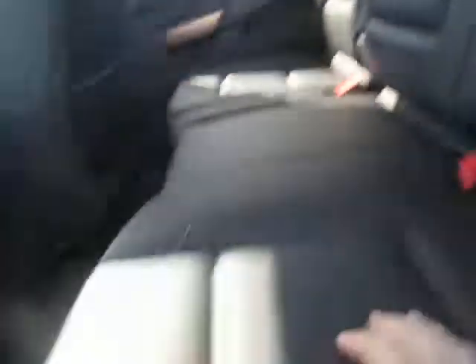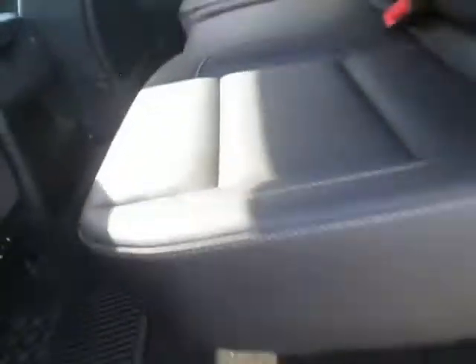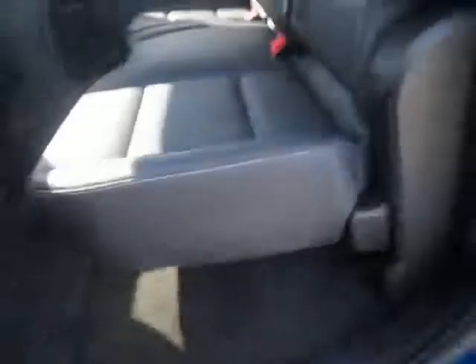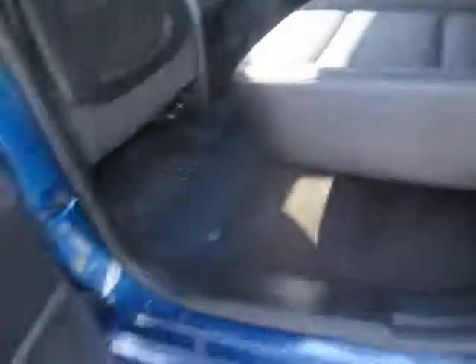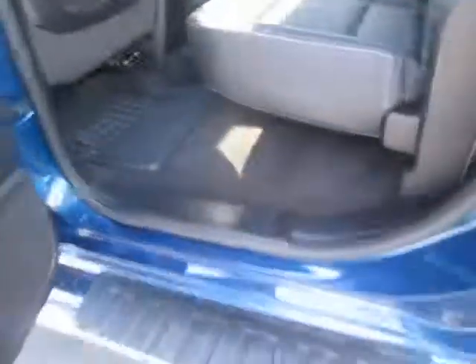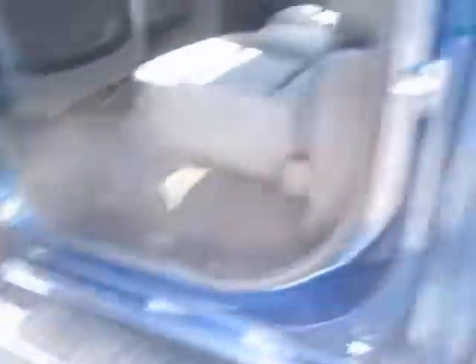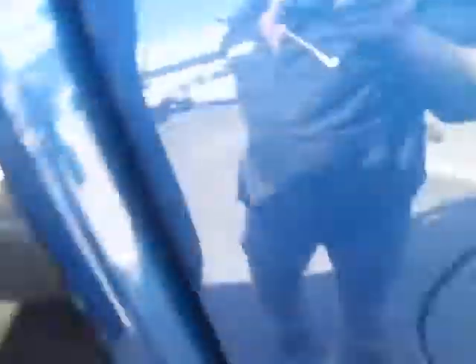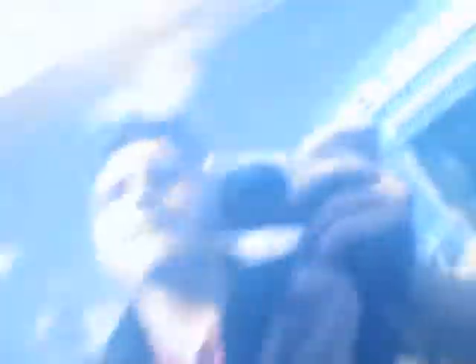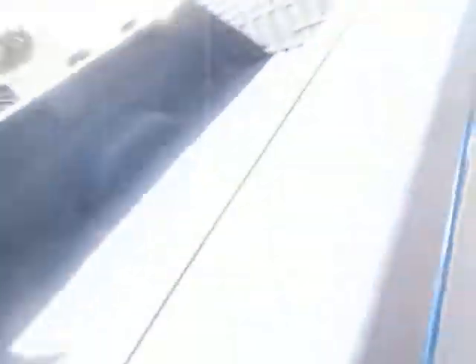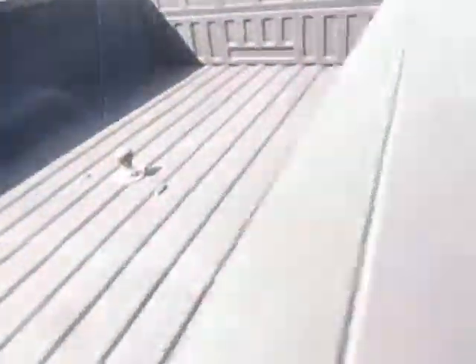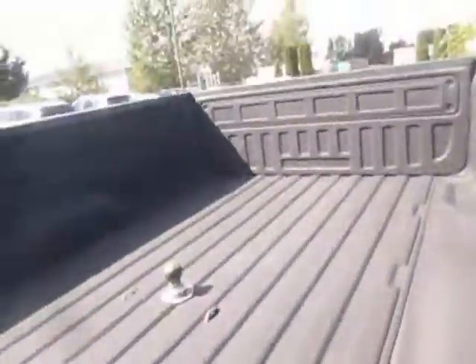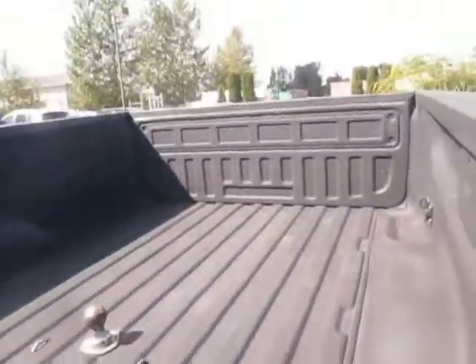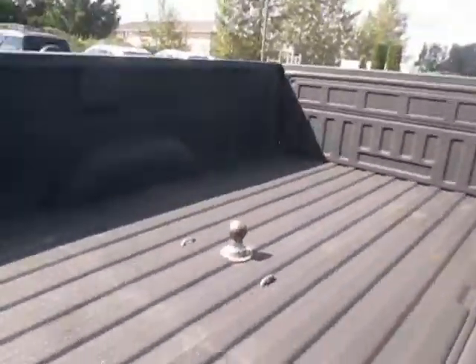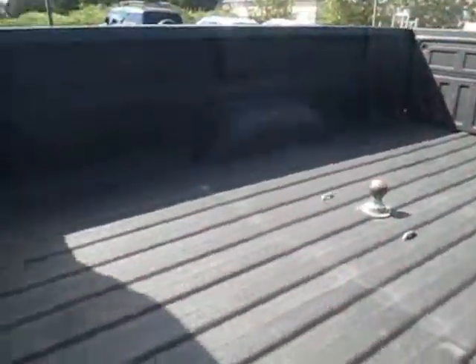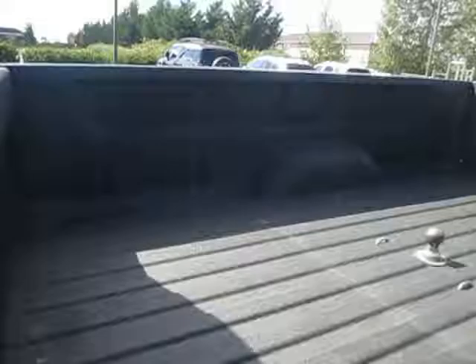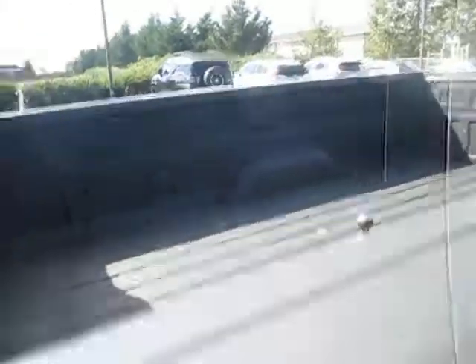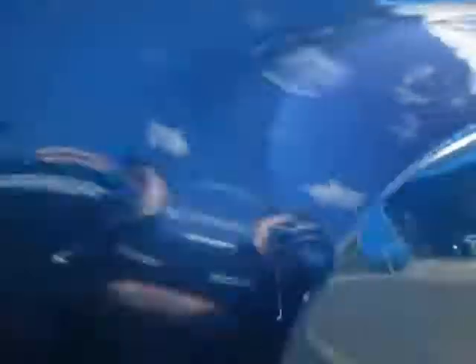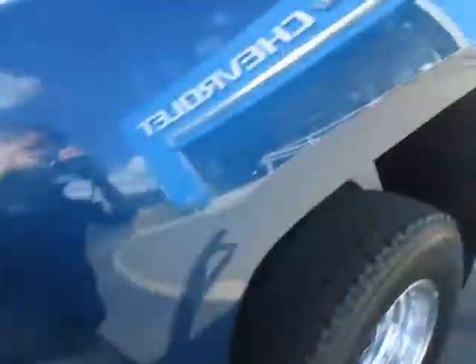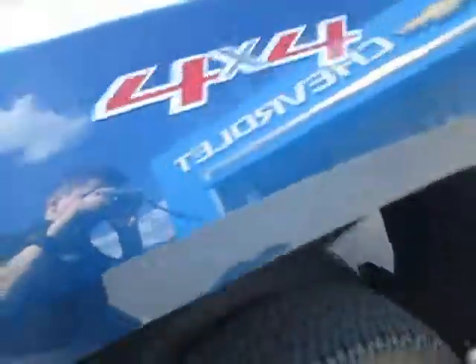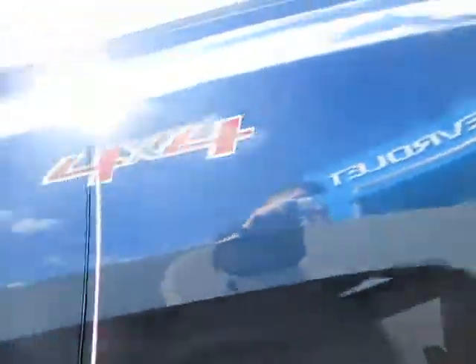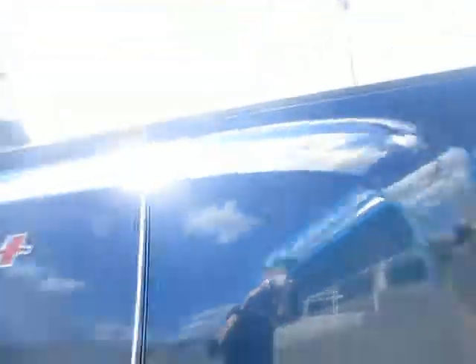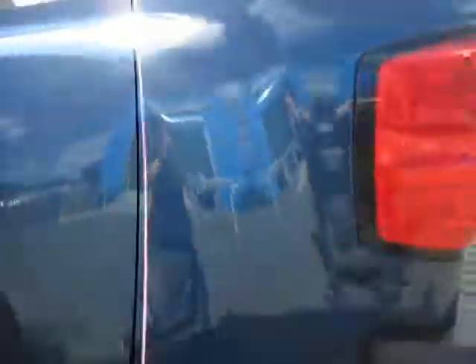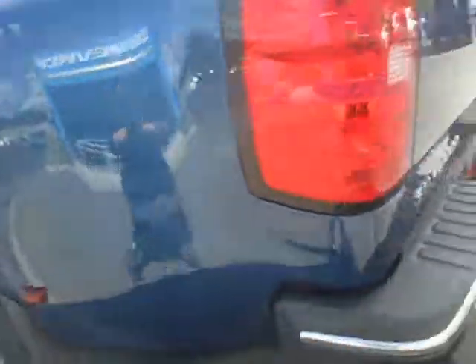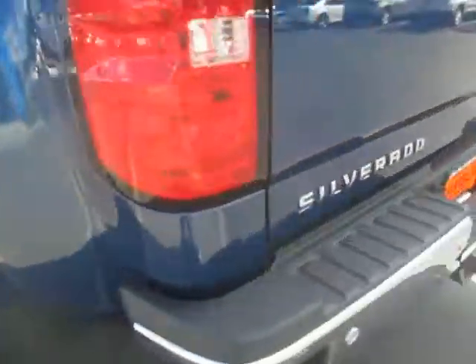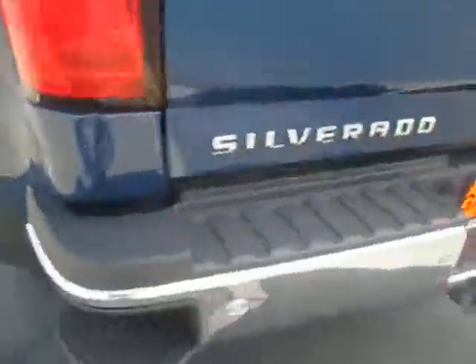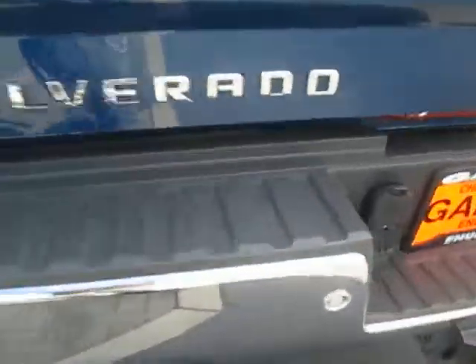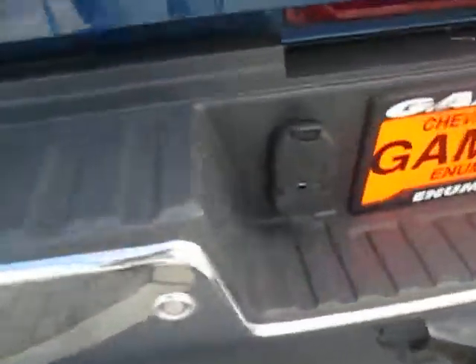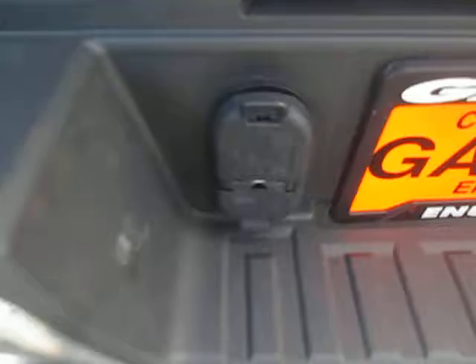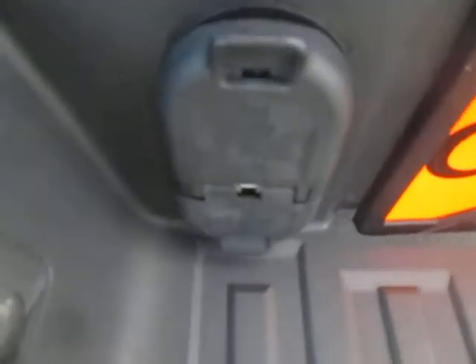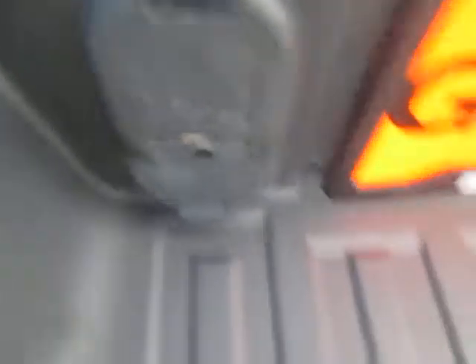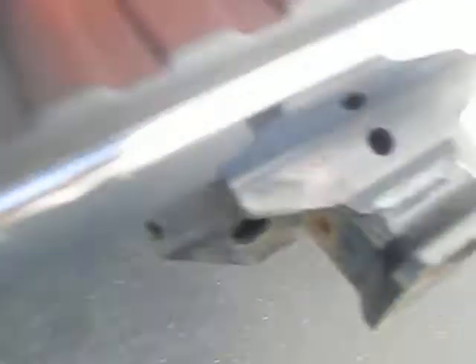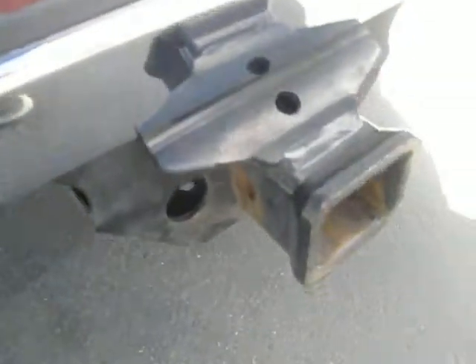Let's take a look at the bed — all bed-lined in here. Here are our trailer plugs and the hatch.